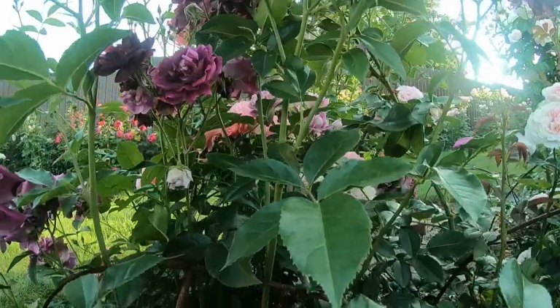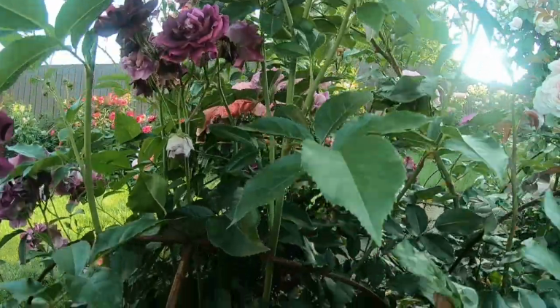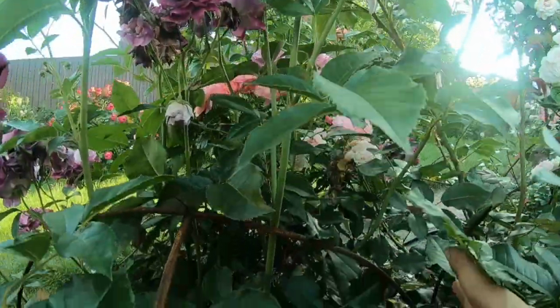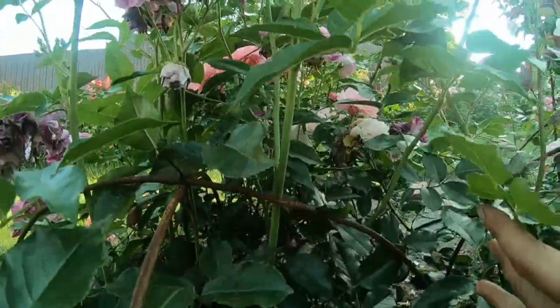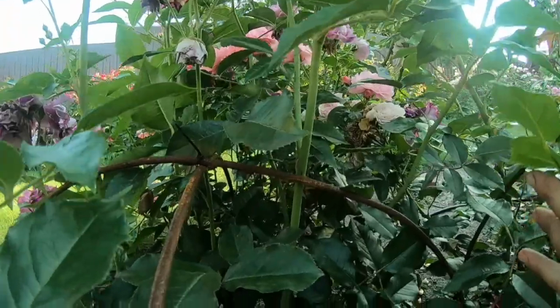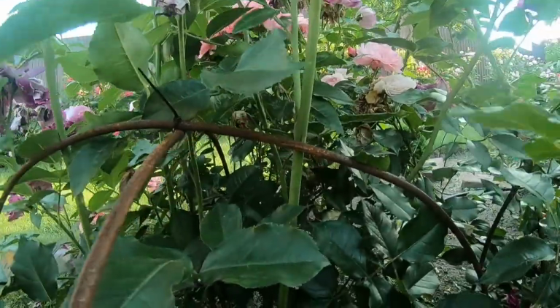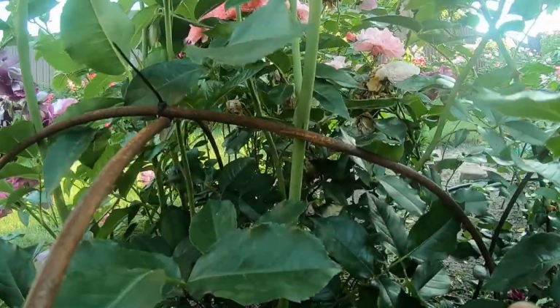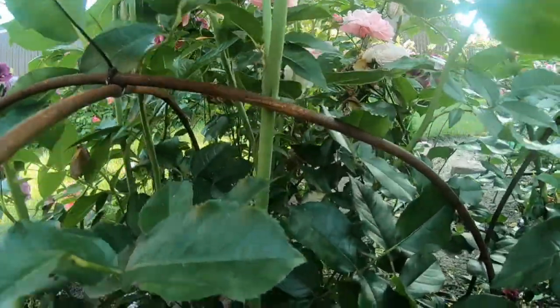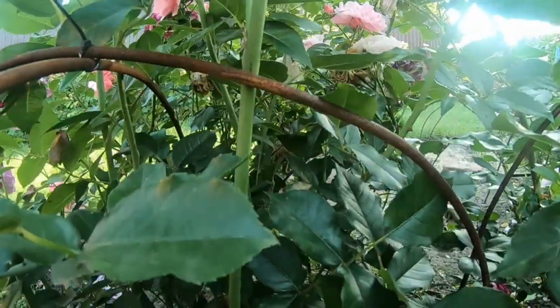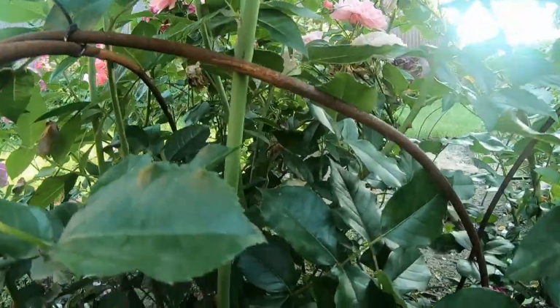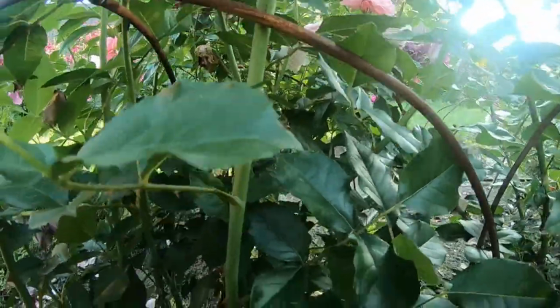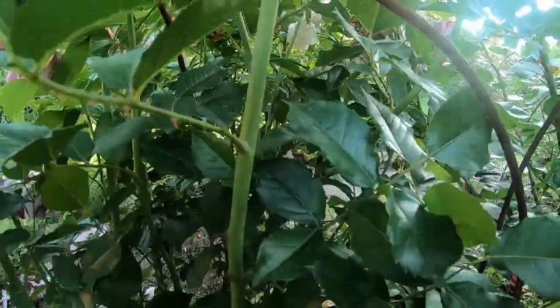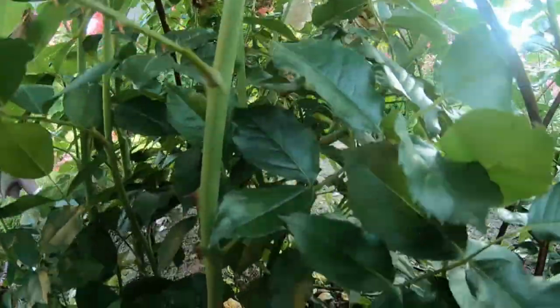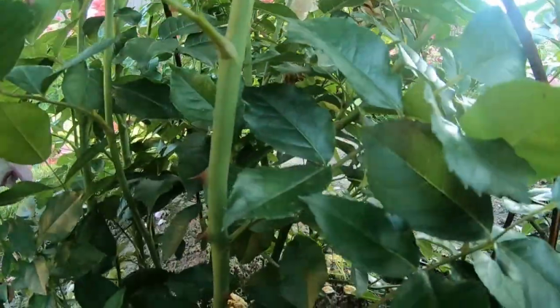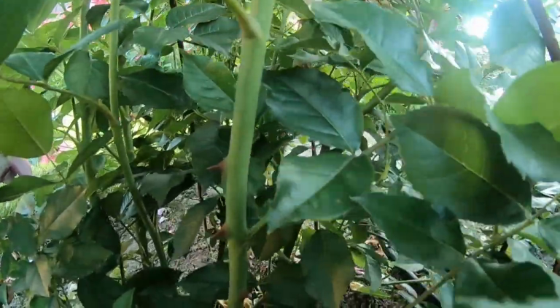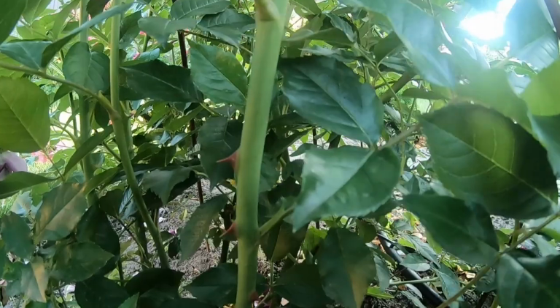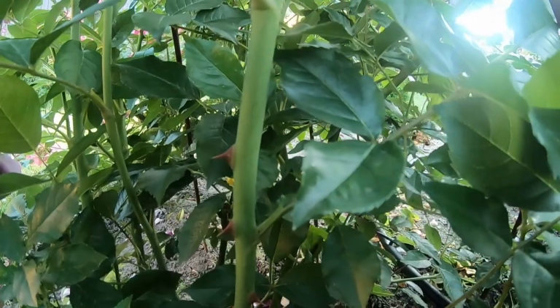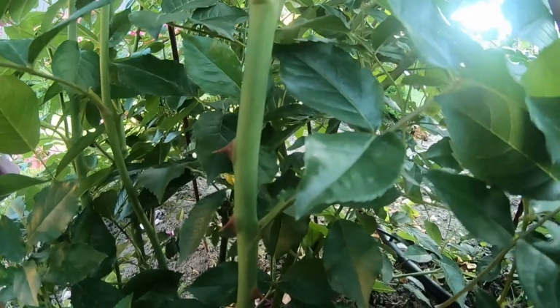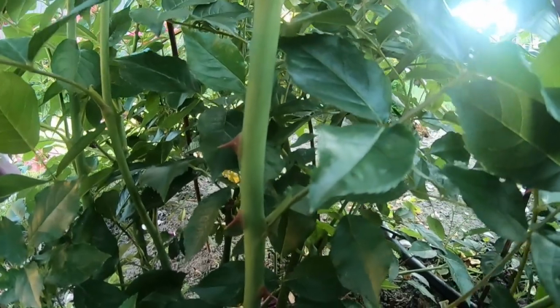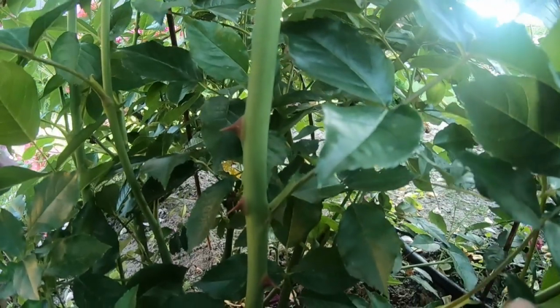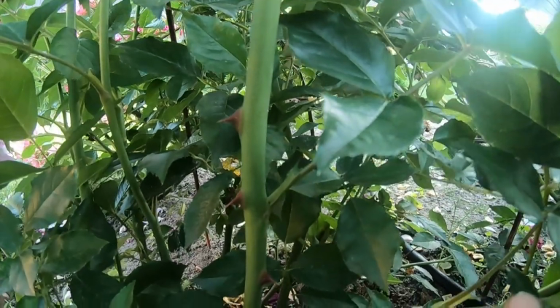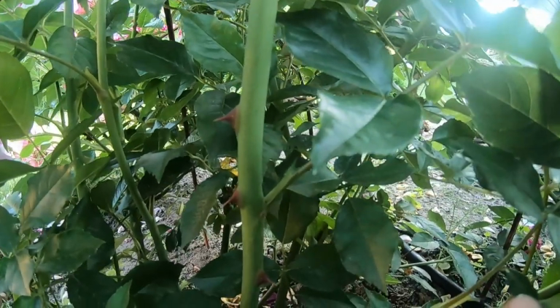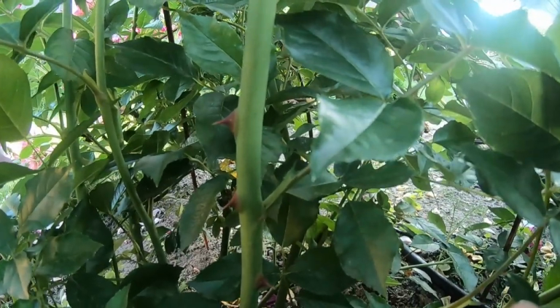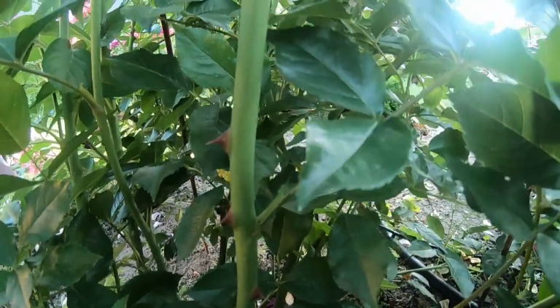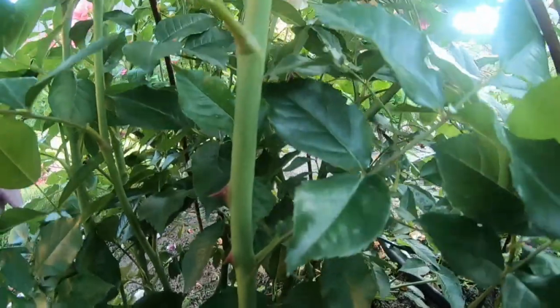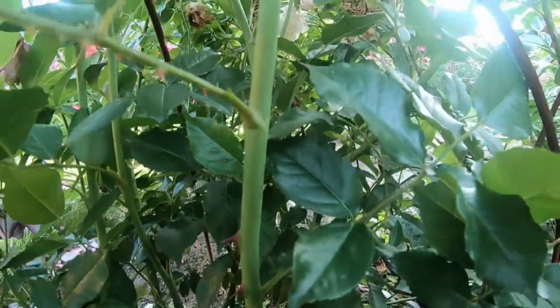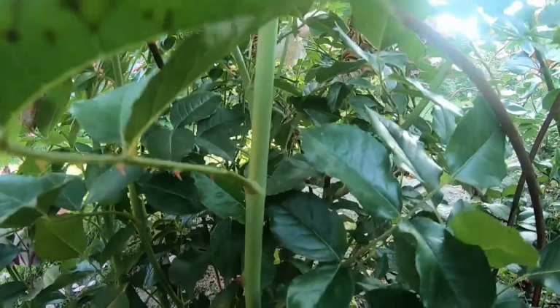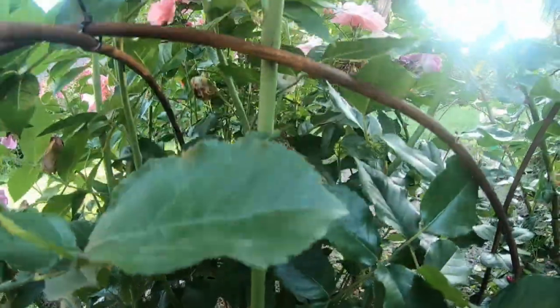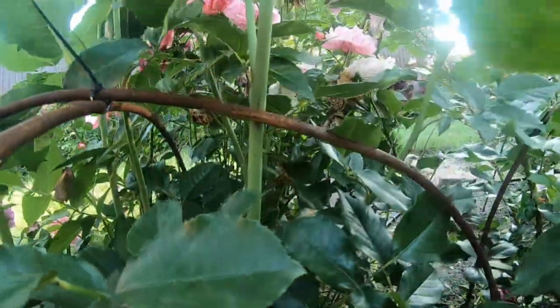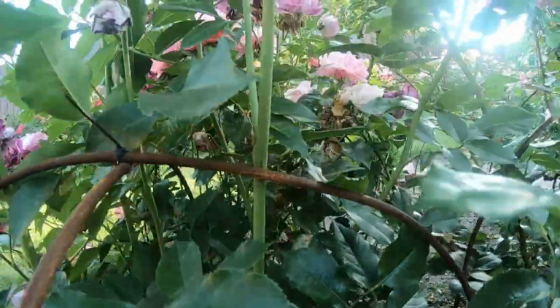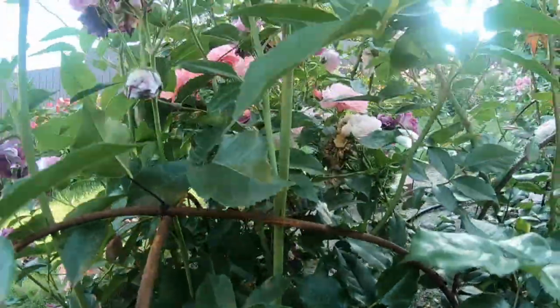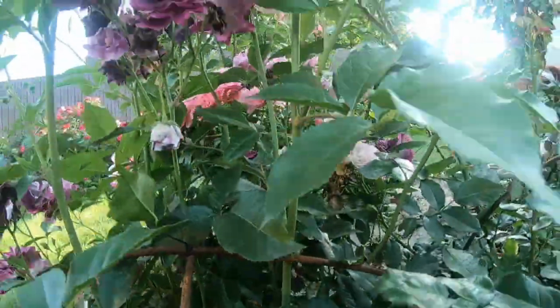Сейчас вам покажу. Вот такие редкие, небольшие, красного цвета. Выше шипов уже нет.